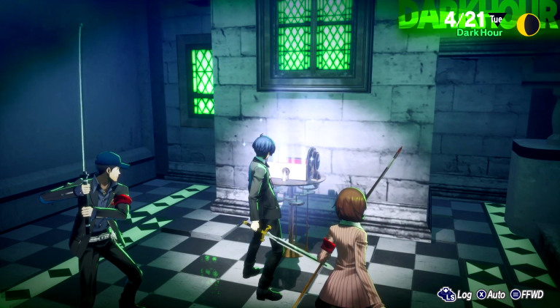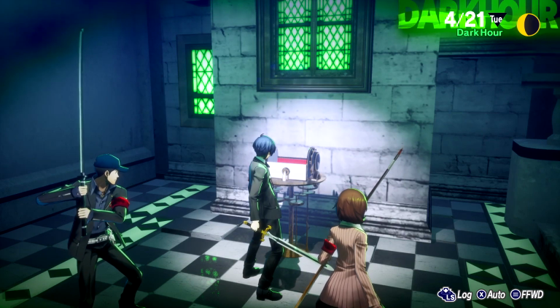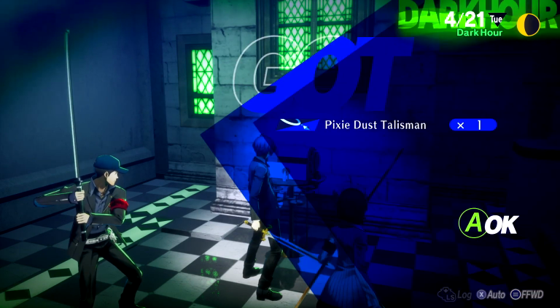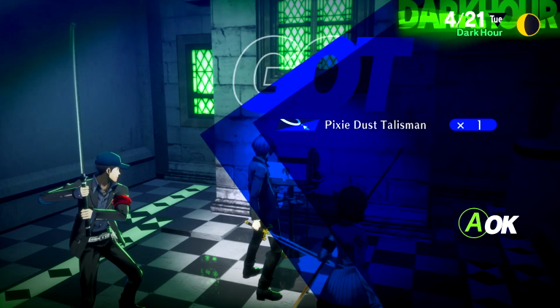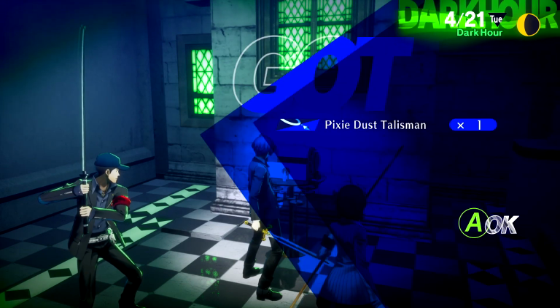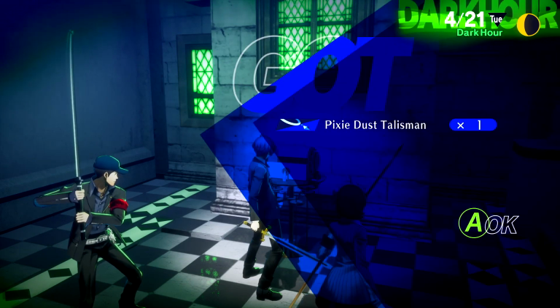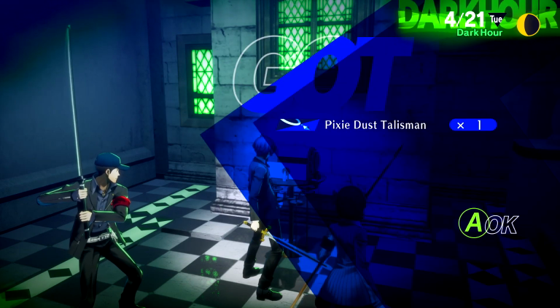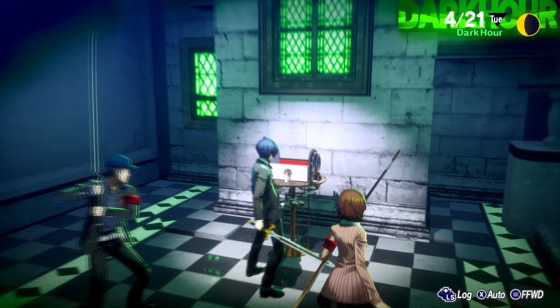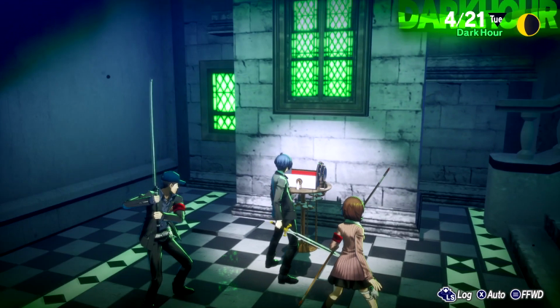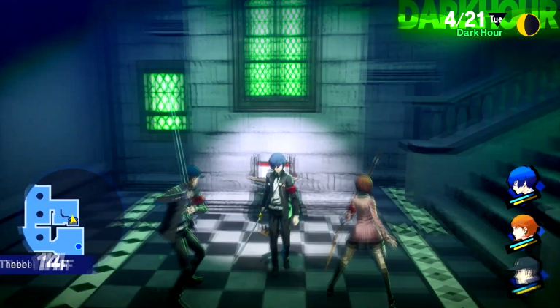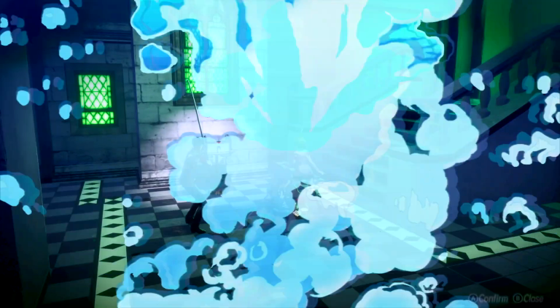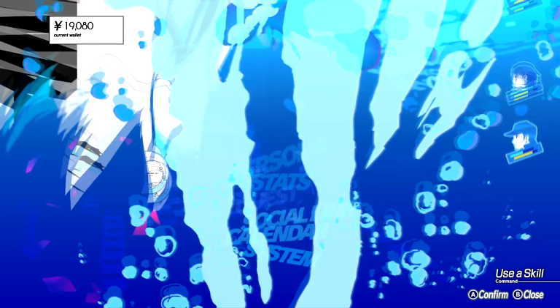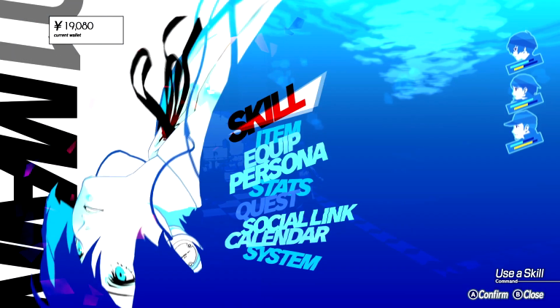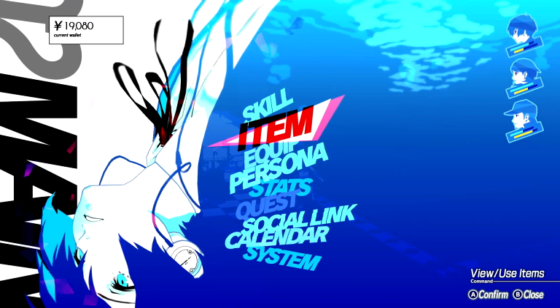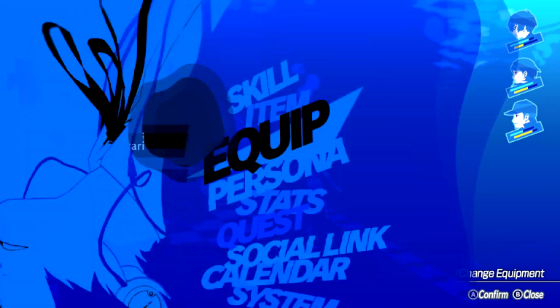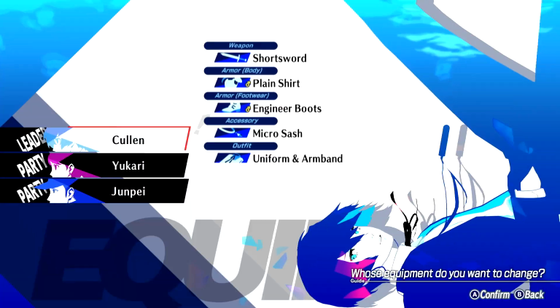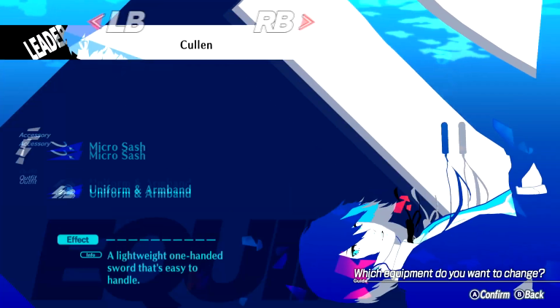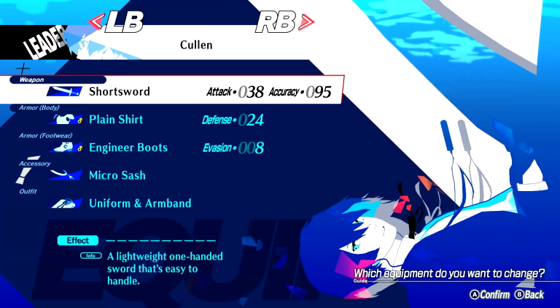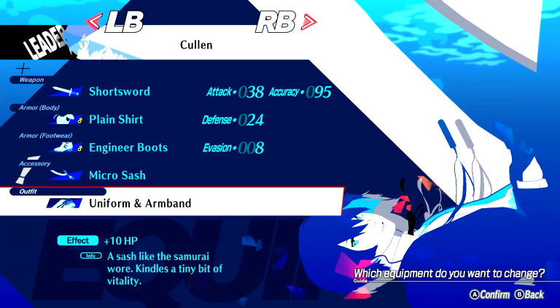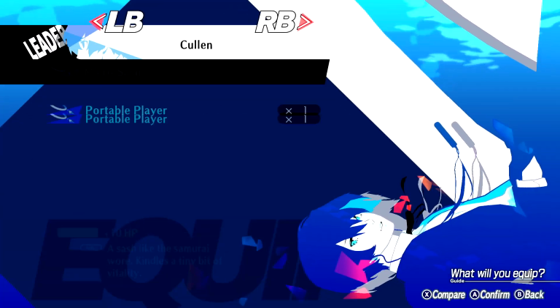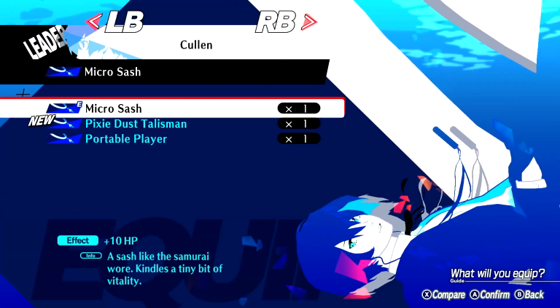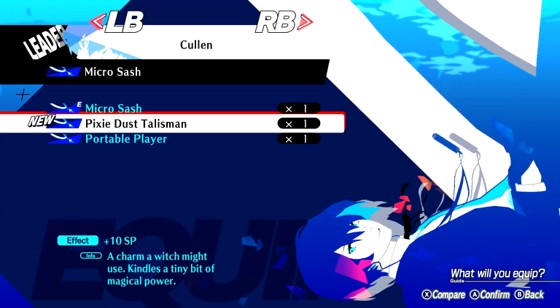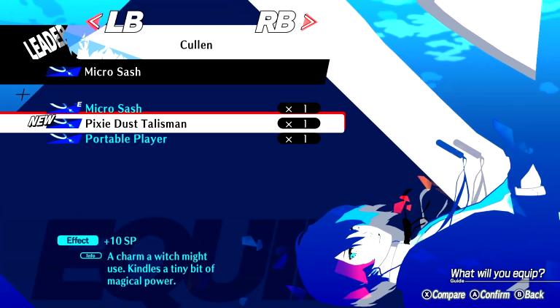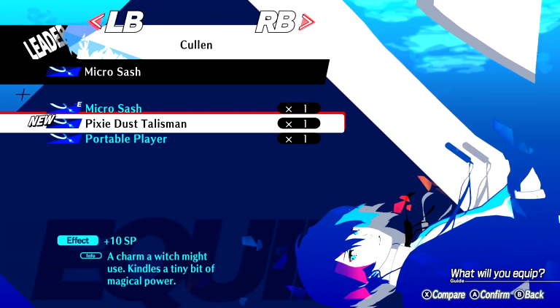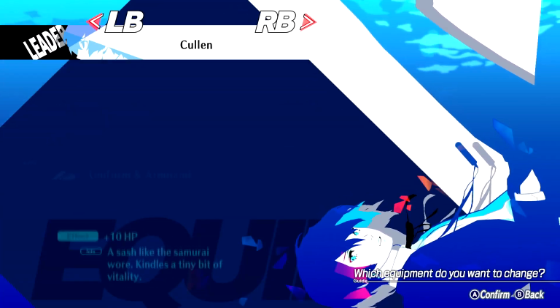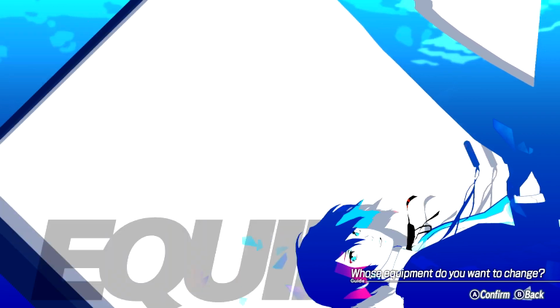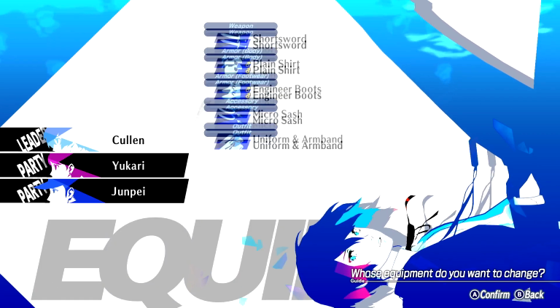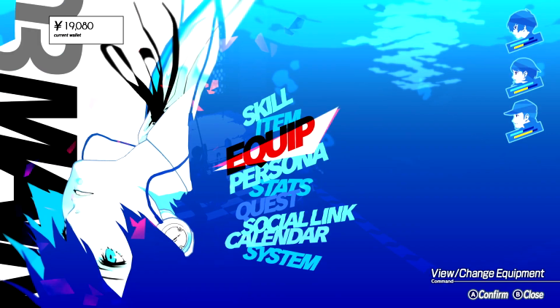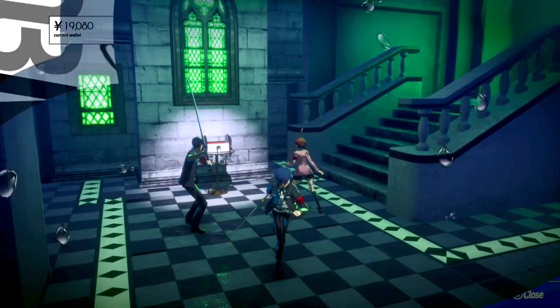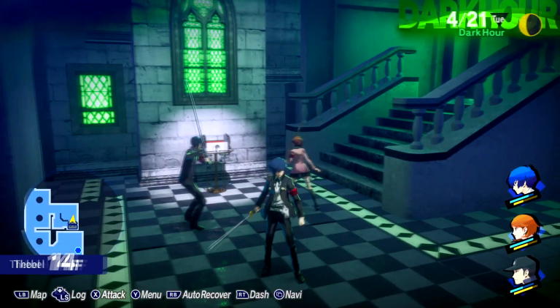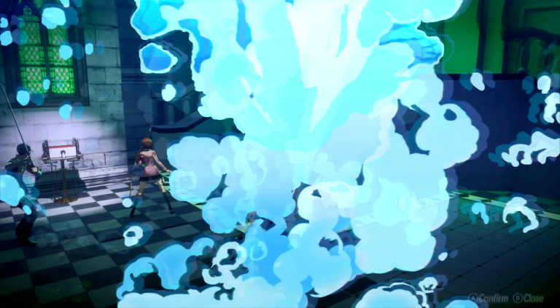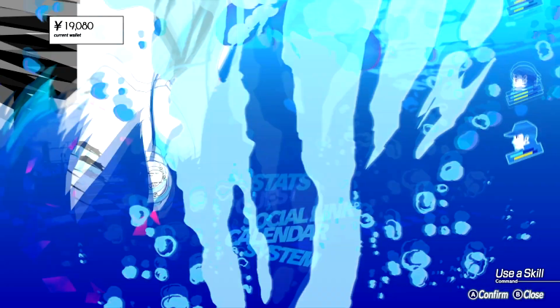For our efforts here we get a Pixie Dust Talisman. There are a lot of new accessories in Persona 3 Reload, and I don't remember what every single one does off-hand. Plus 10 SP — not that great, but it is something we can sell.